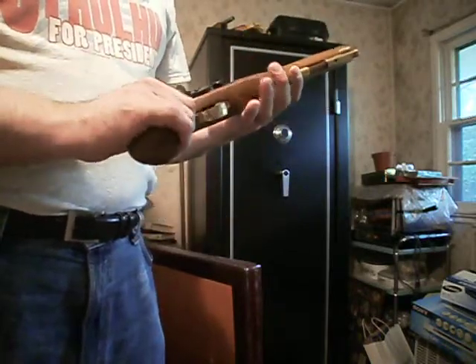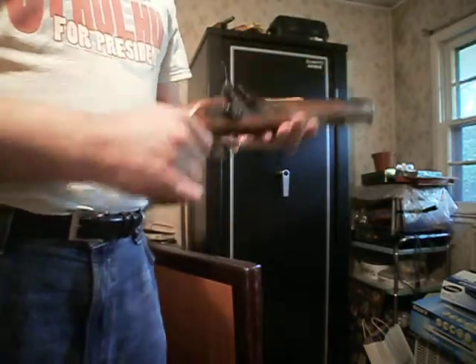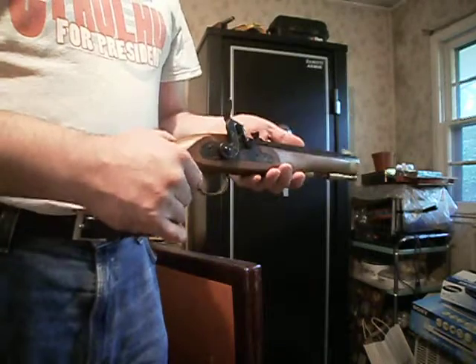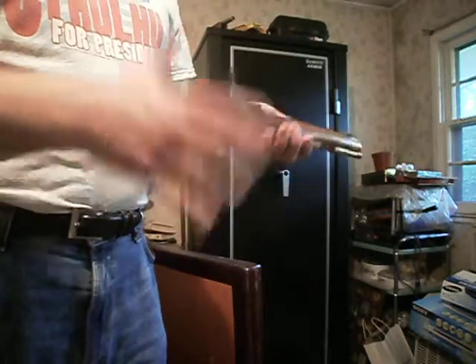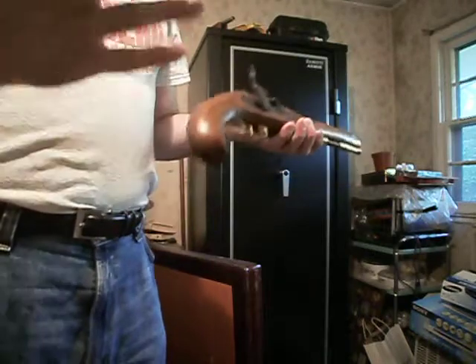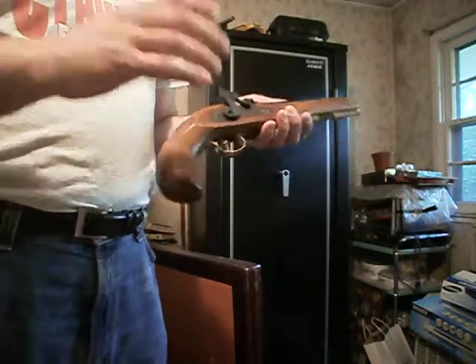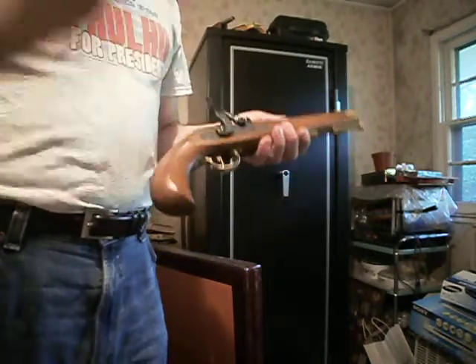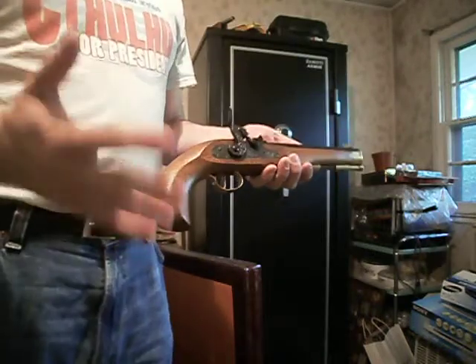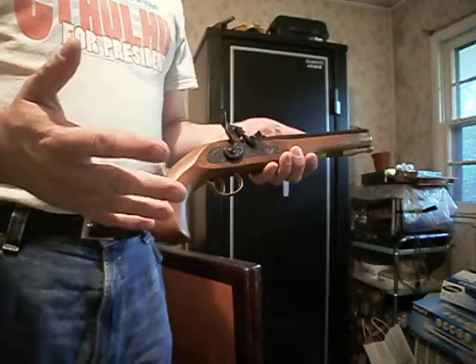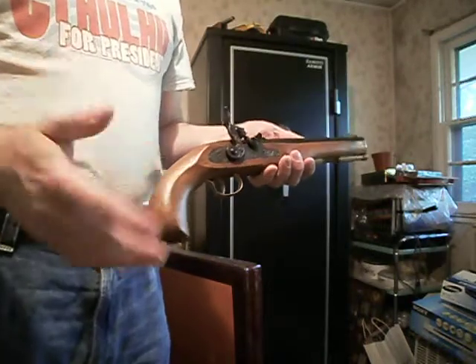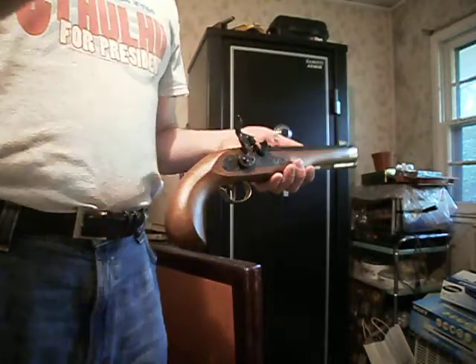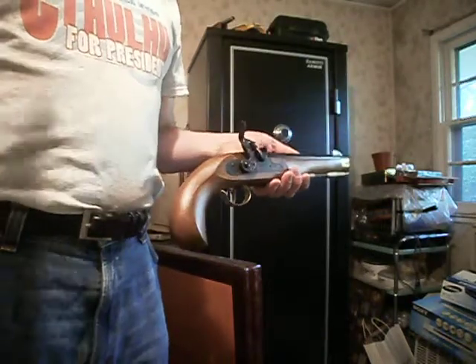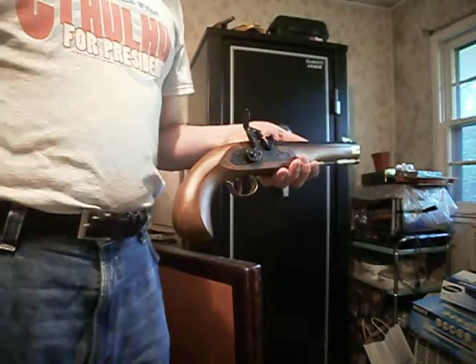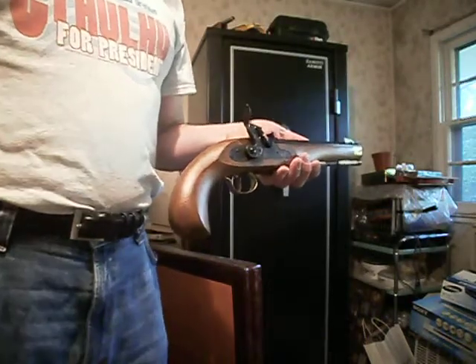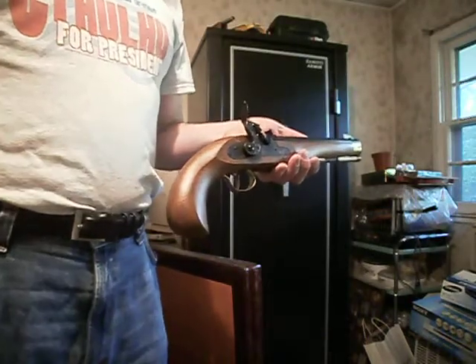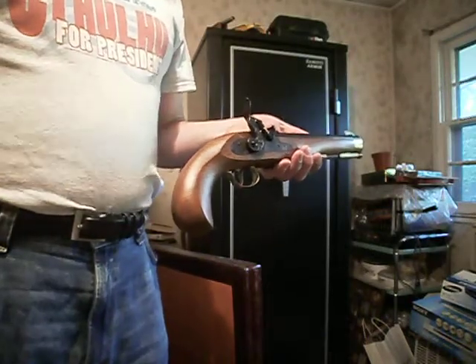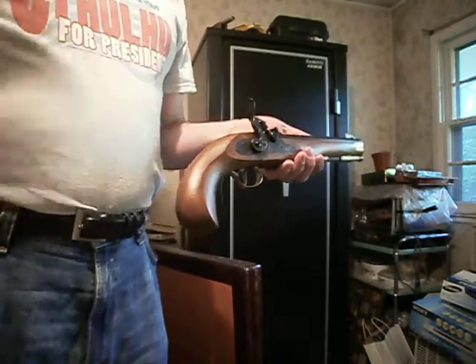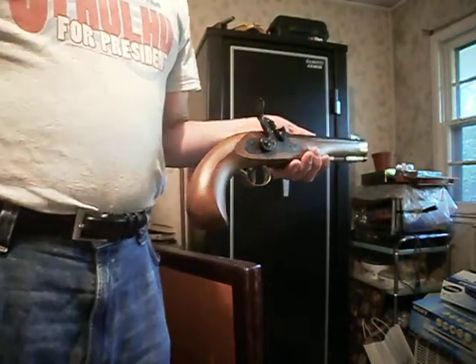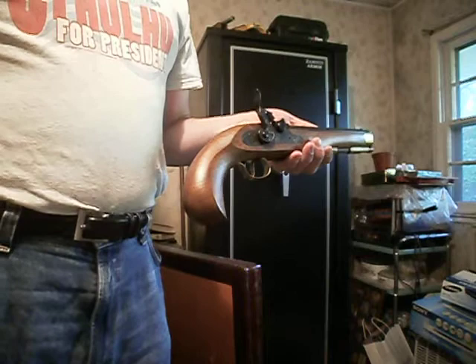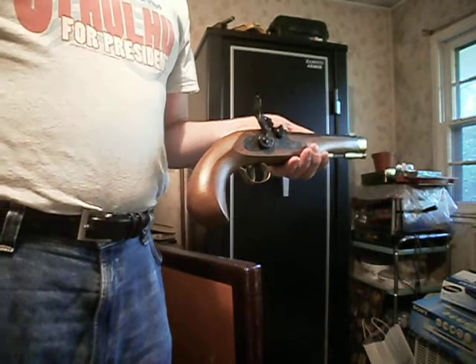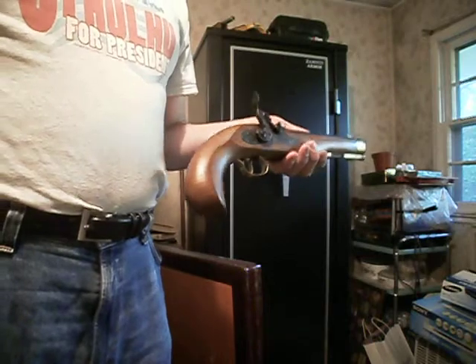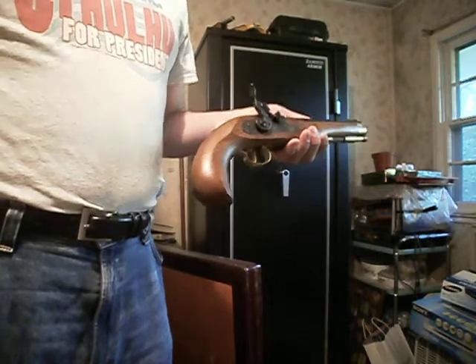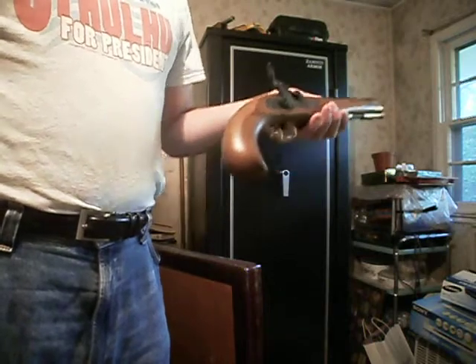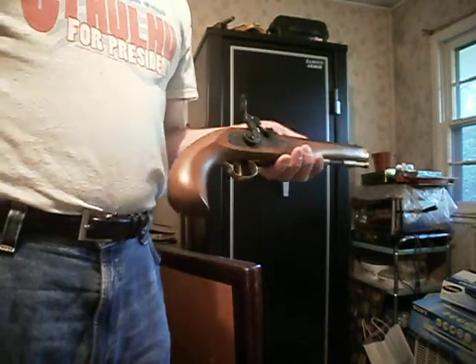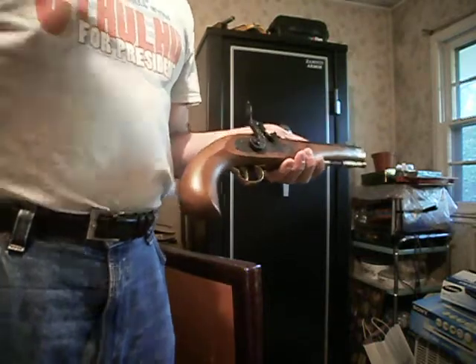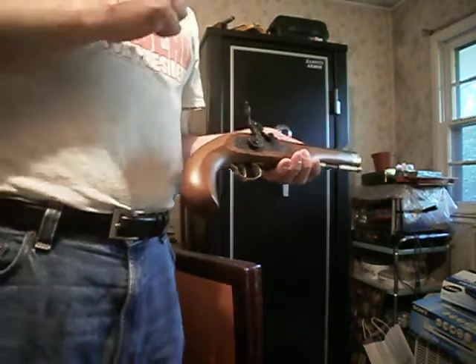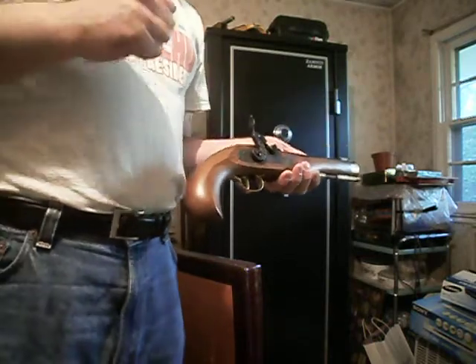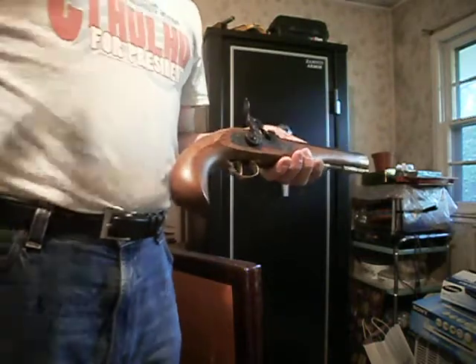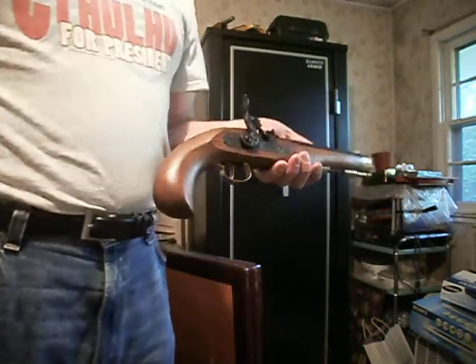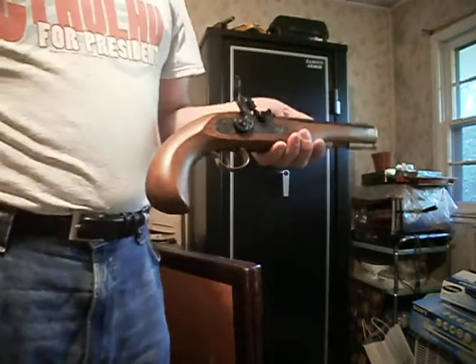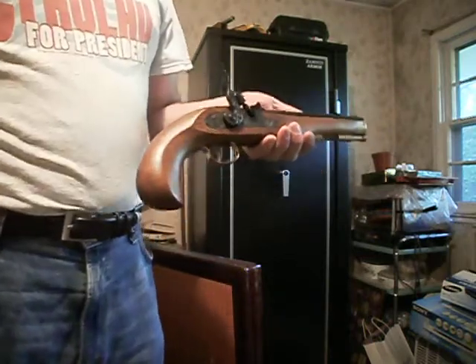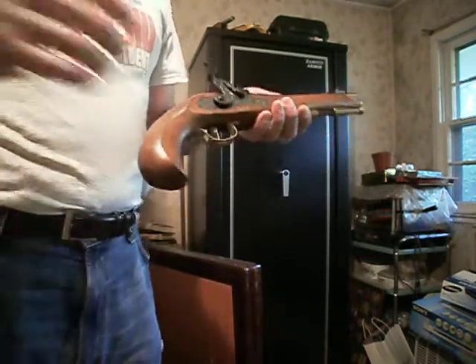Basically, I don't shoot pistol. I mean, I've shot pistol in the past, especially out west, but I just never could get into it like I do with my long guns and my muskets.